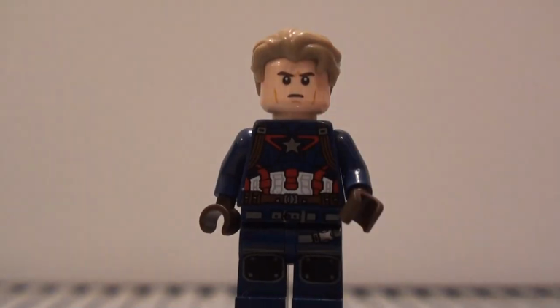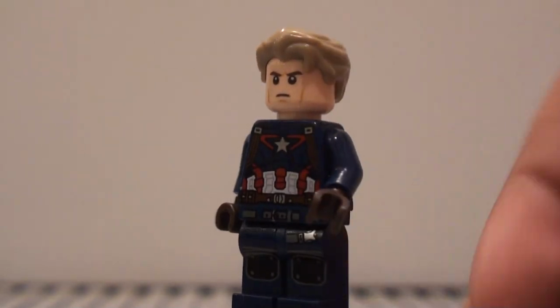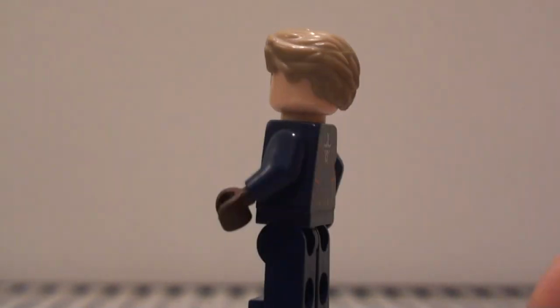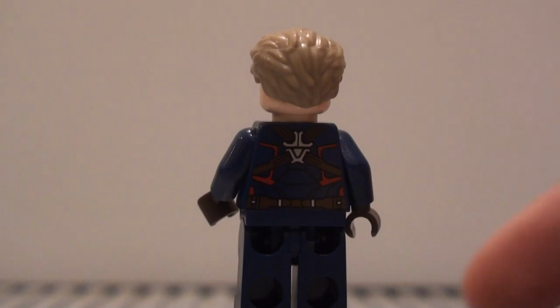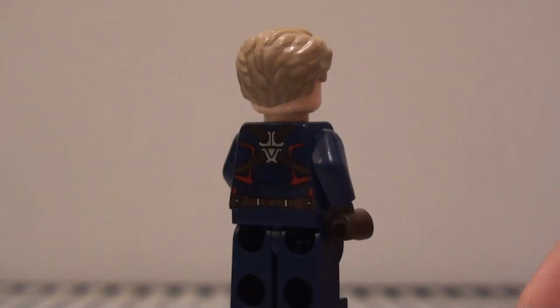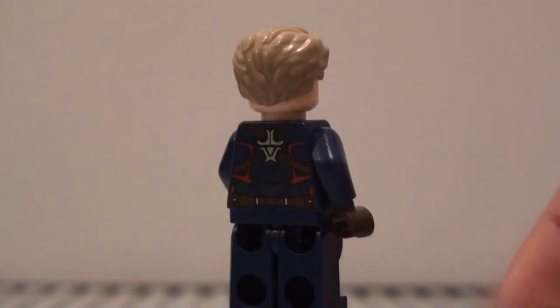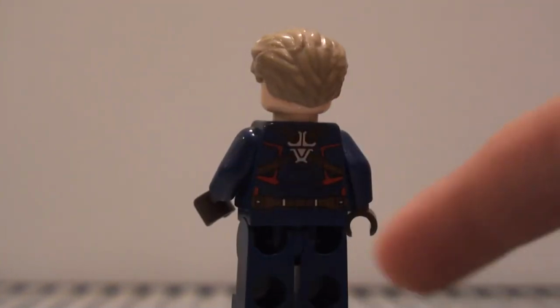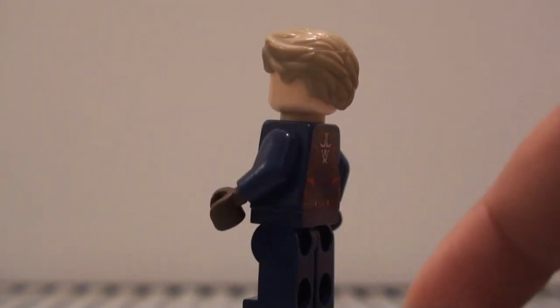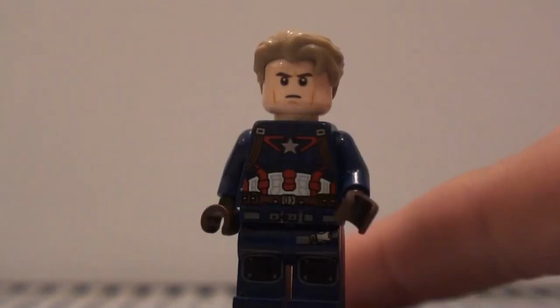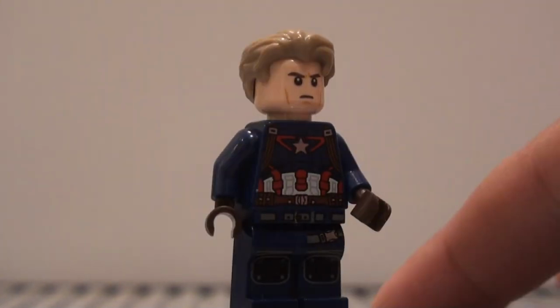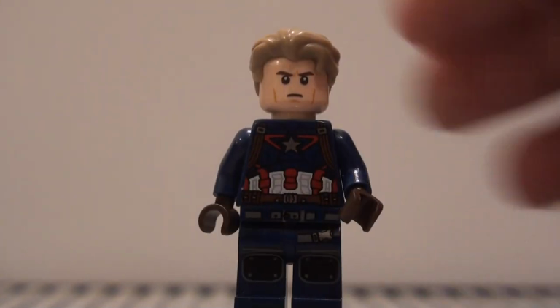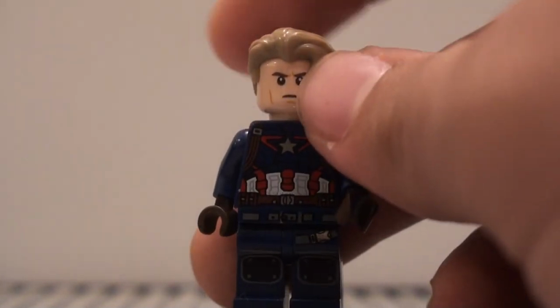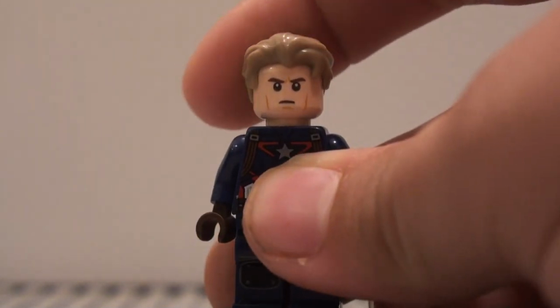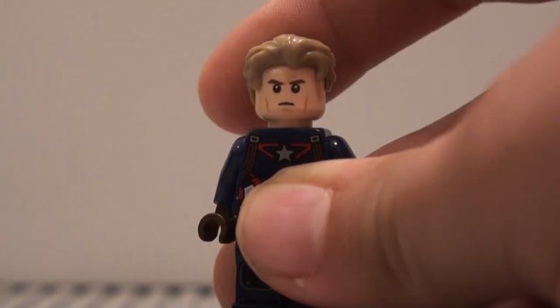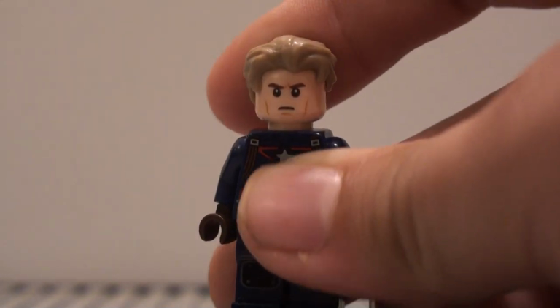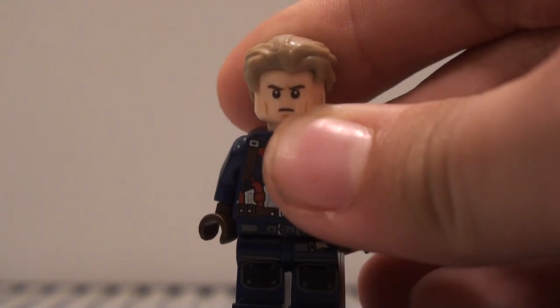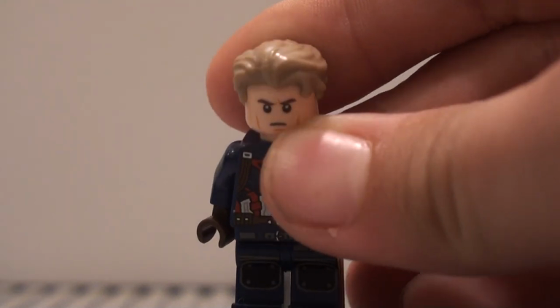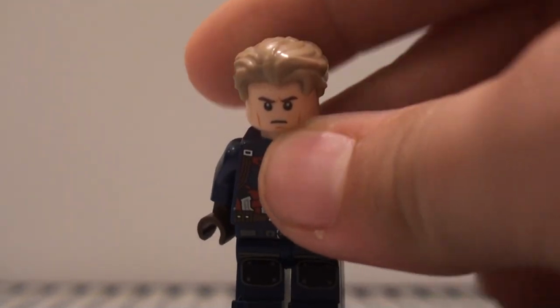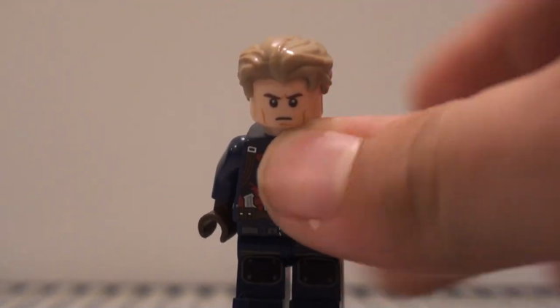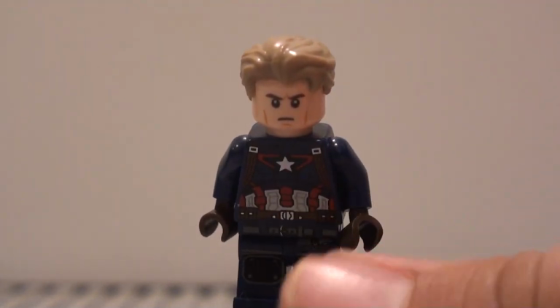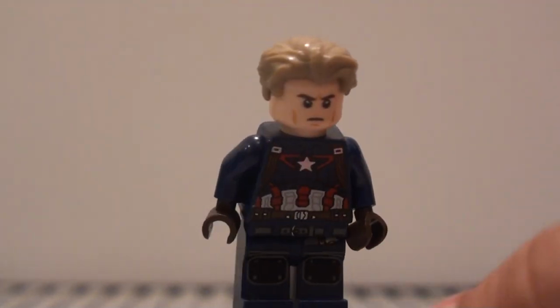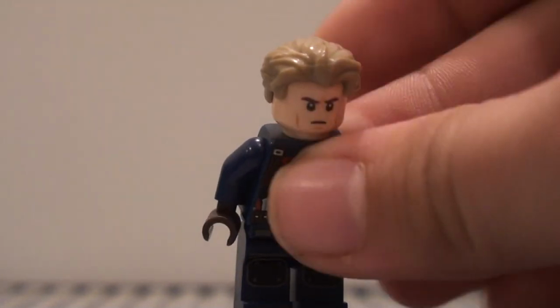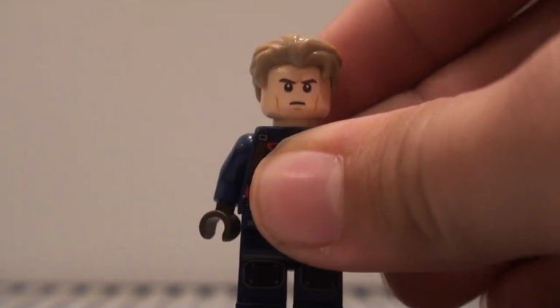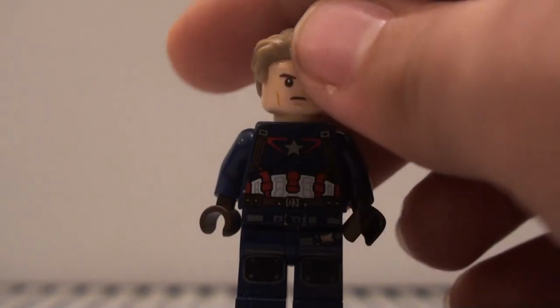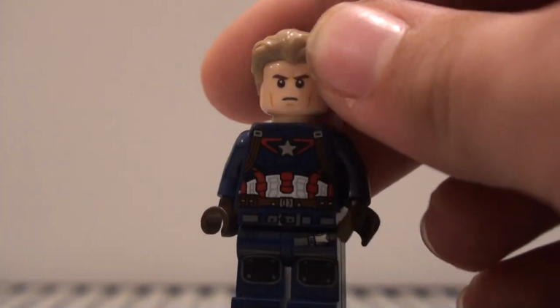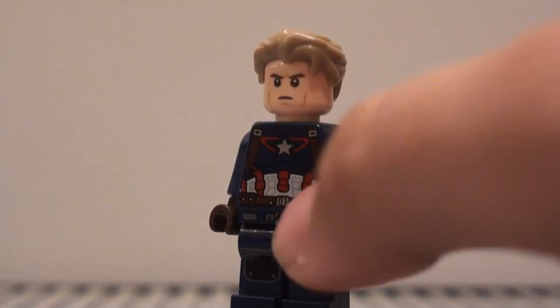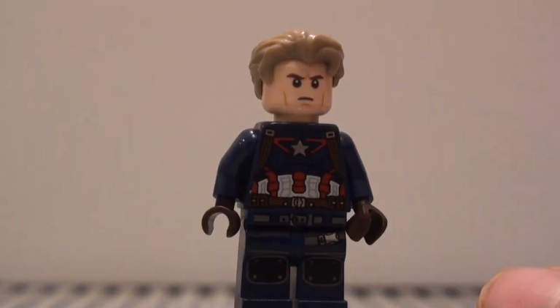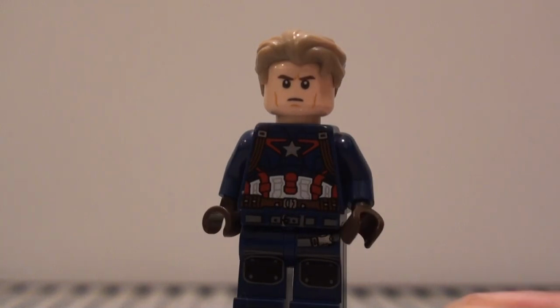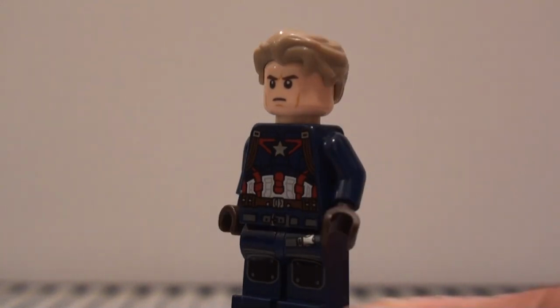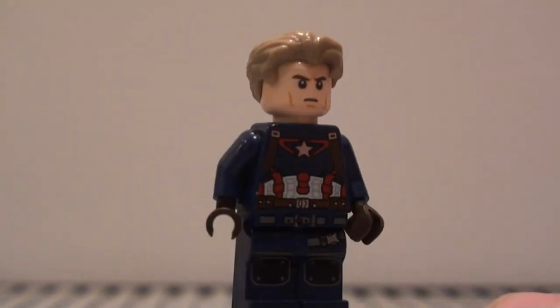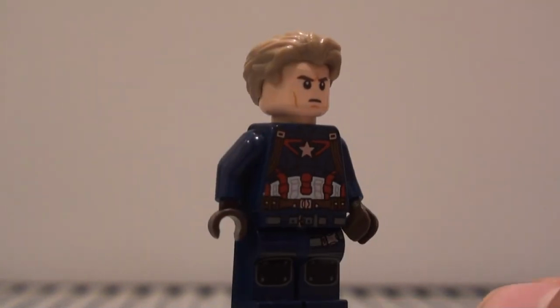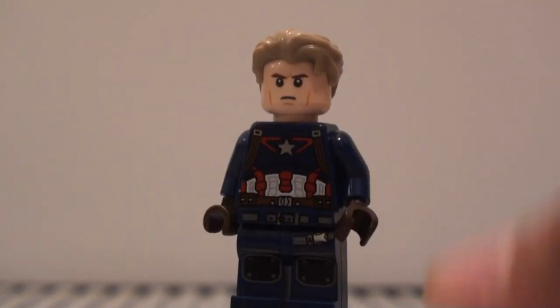The hair I used is from the Pilot General figure — I forgot his name — from the Lego Star Wars 2018 Advent Calendar, because I feel like that hairpiece's style and color is pretty accurate to Cap in Avengers 4.